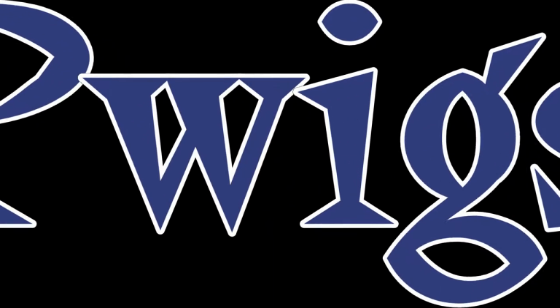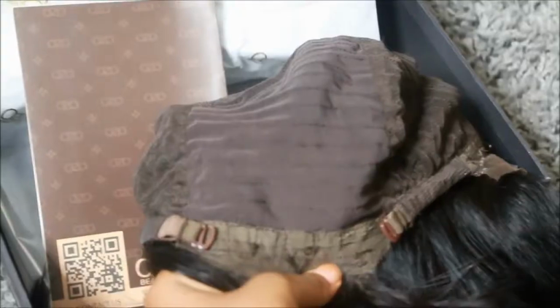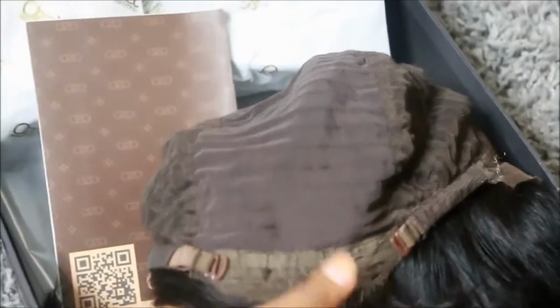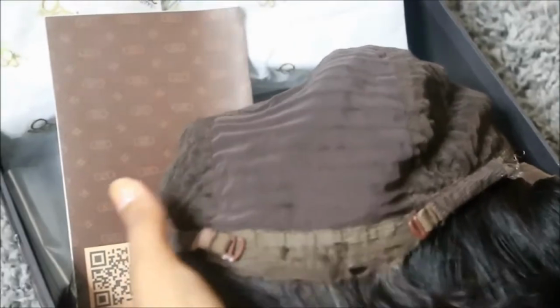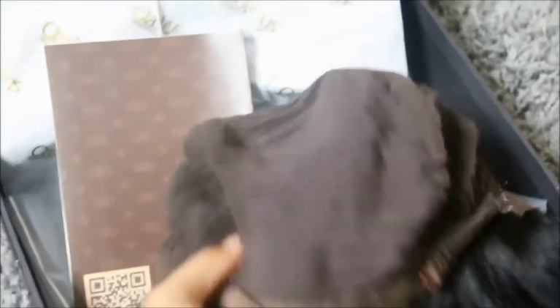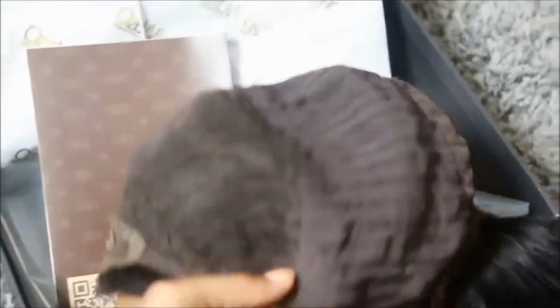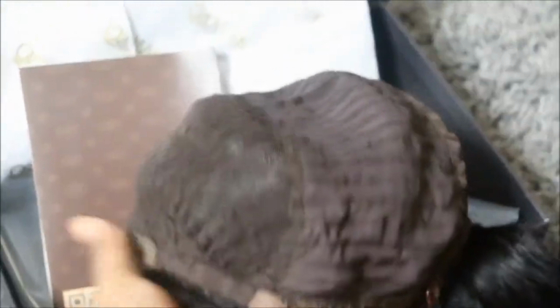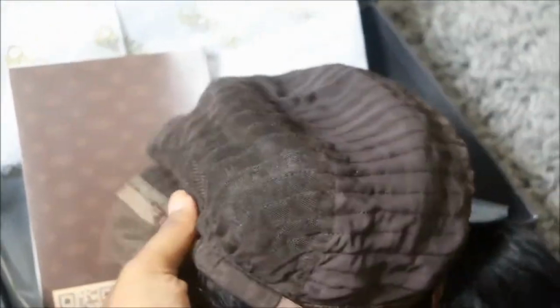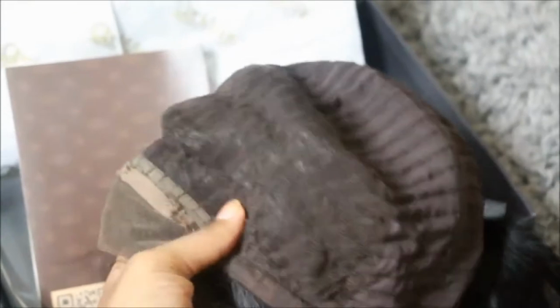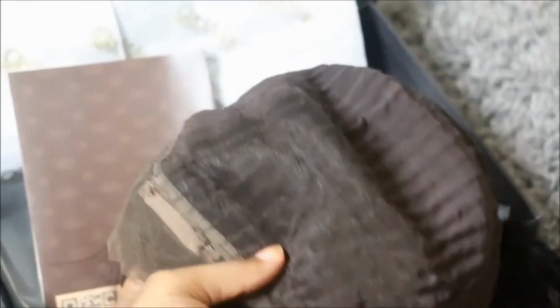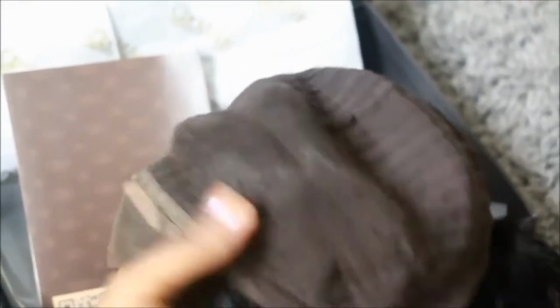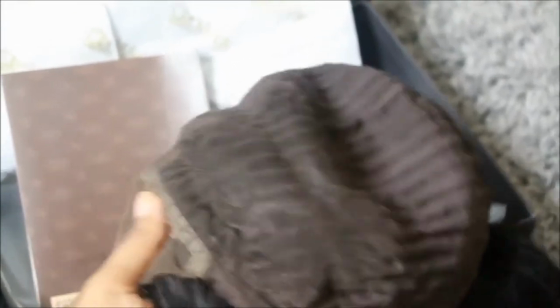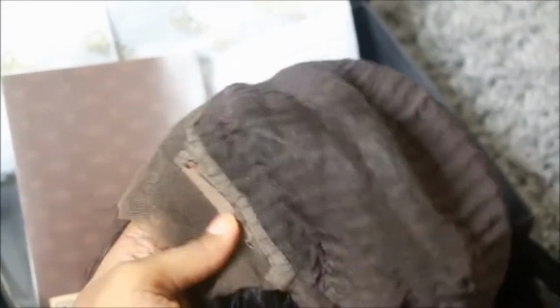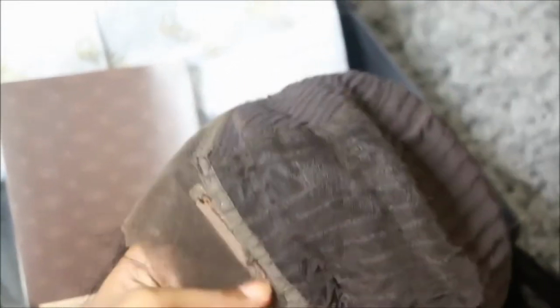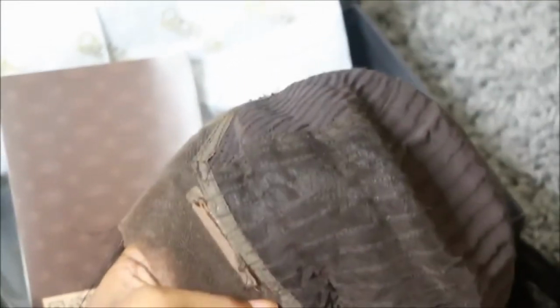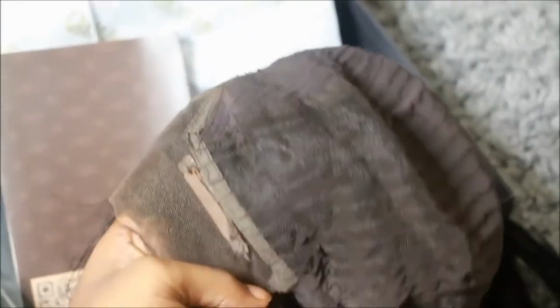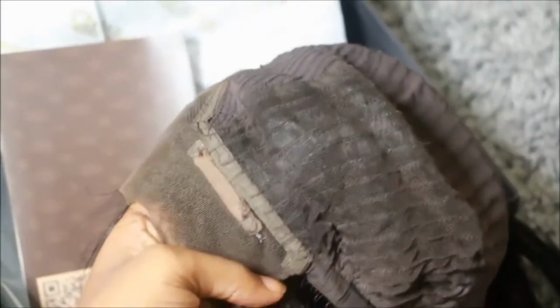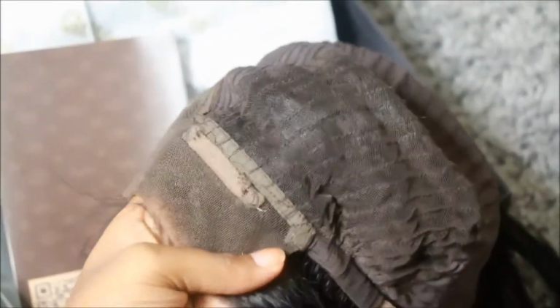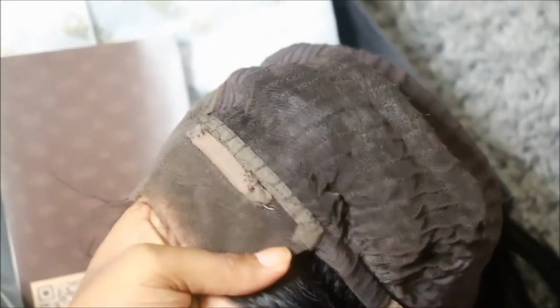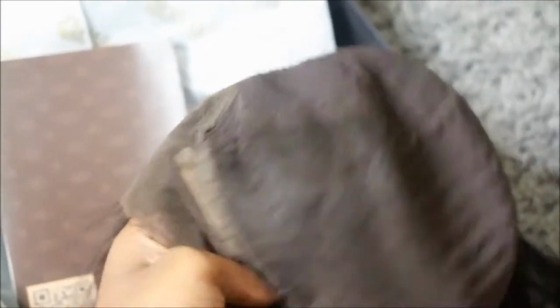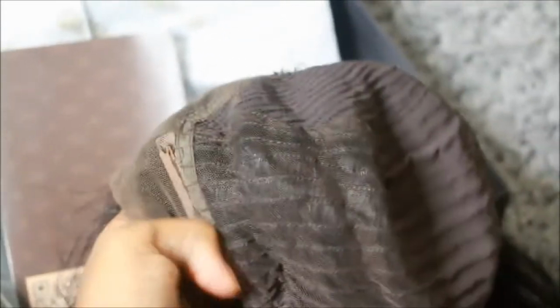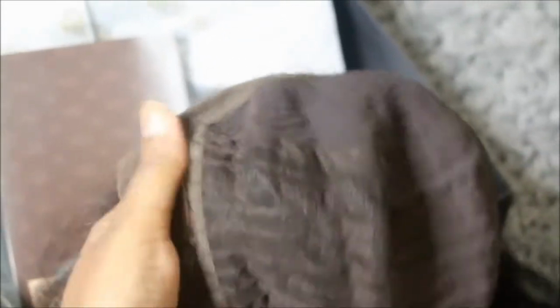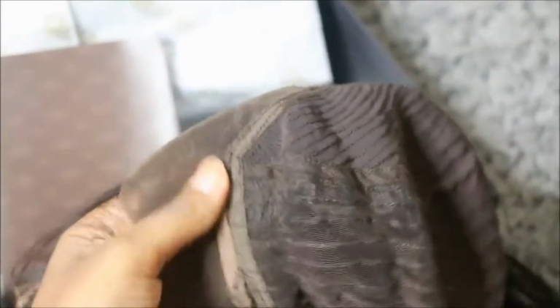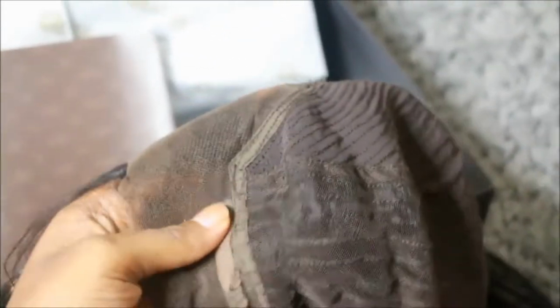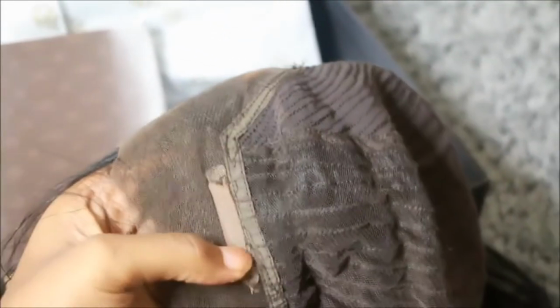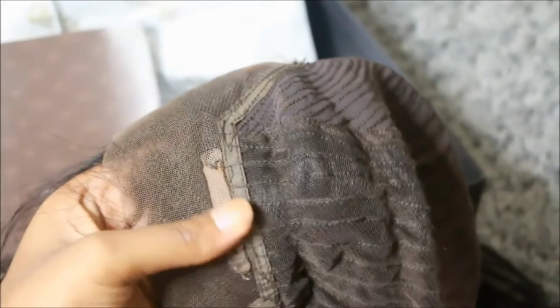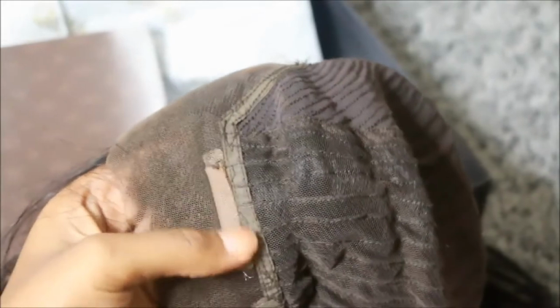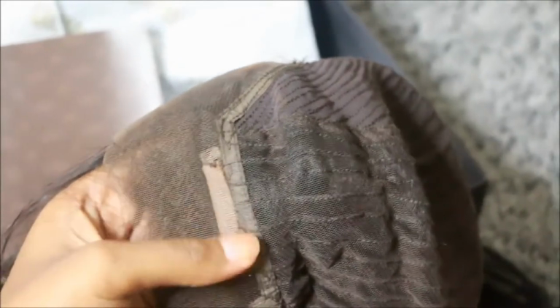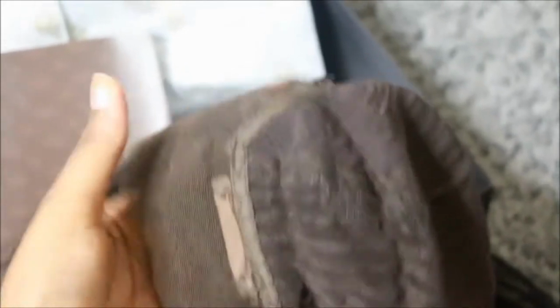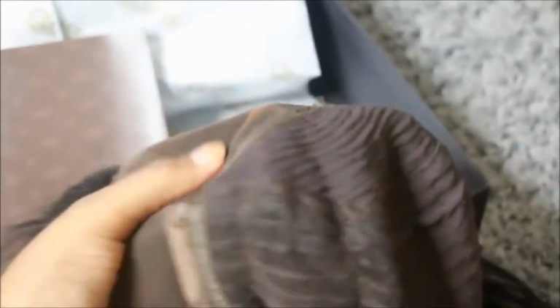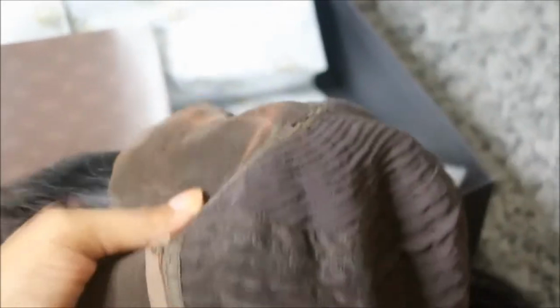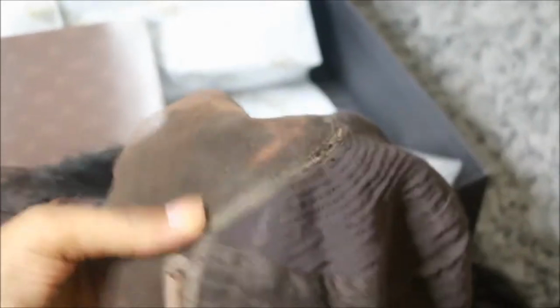It comes with combs and adjustable straps. As you can see, my wig cap has a lot of wear and tear because I've had this for the past 4 months. I went in and cut the combs out.